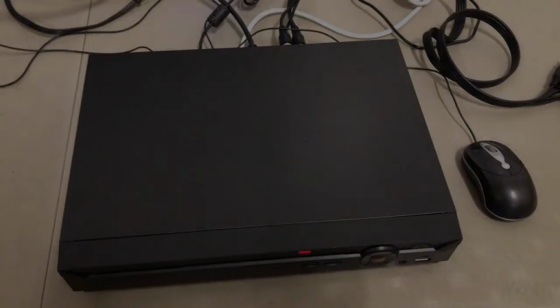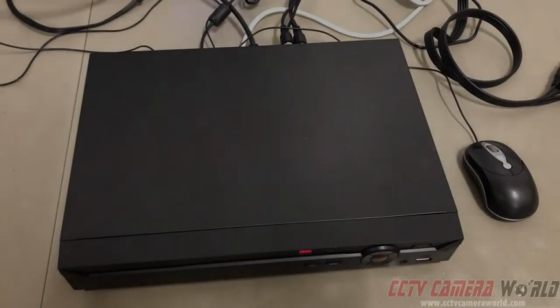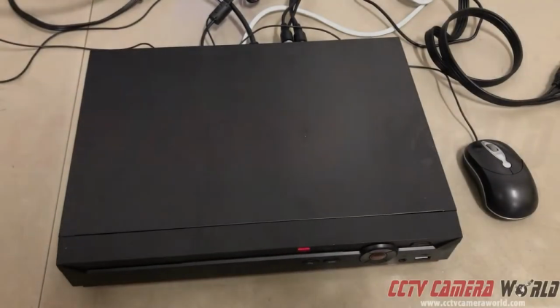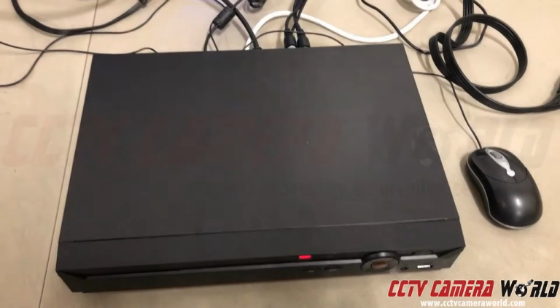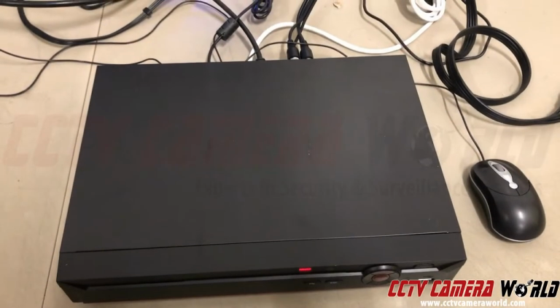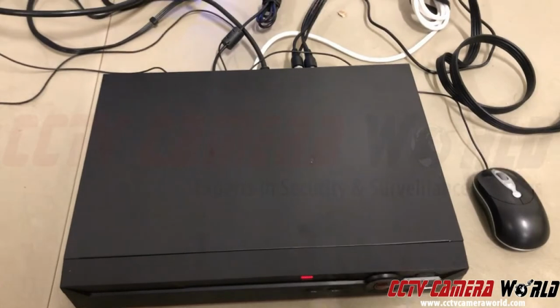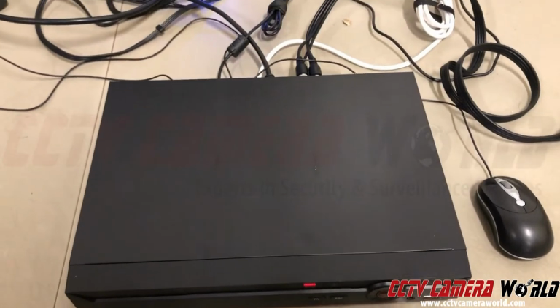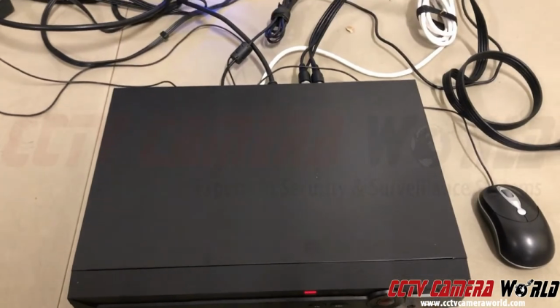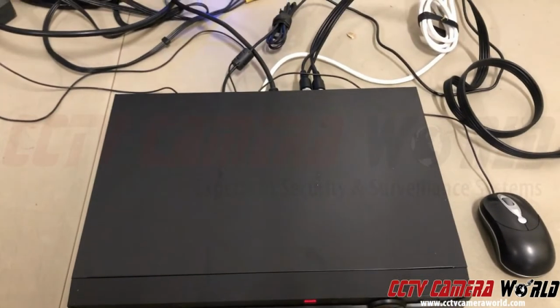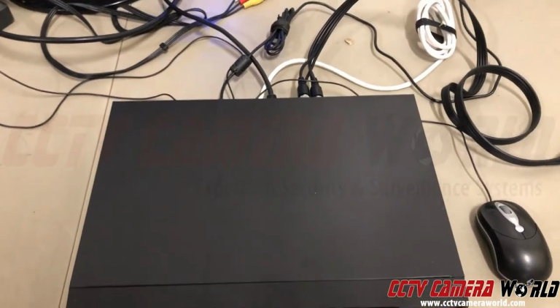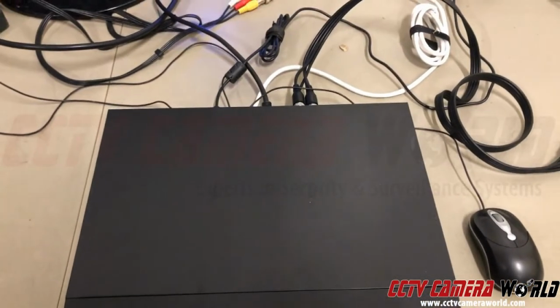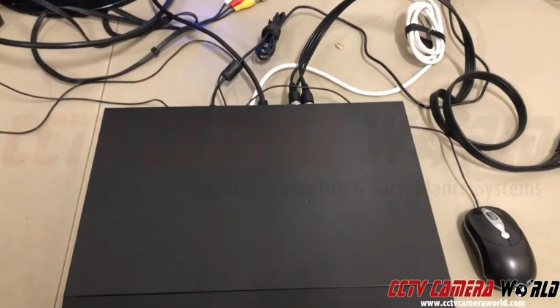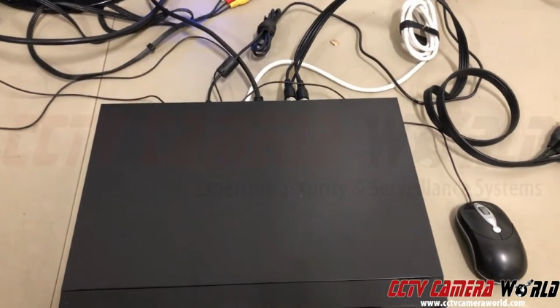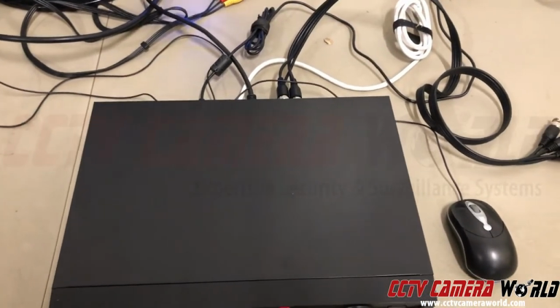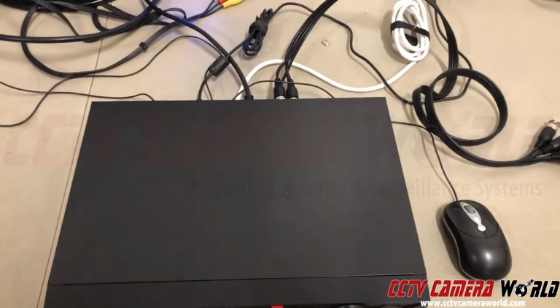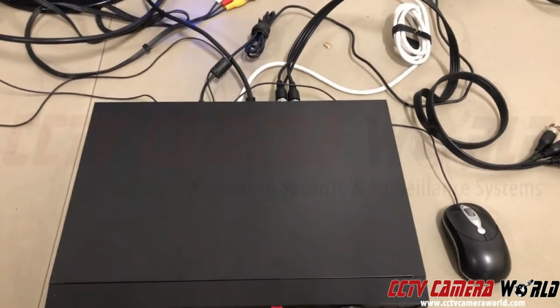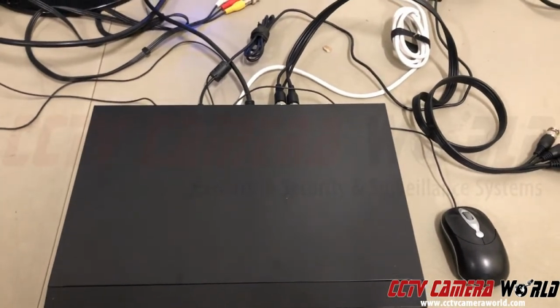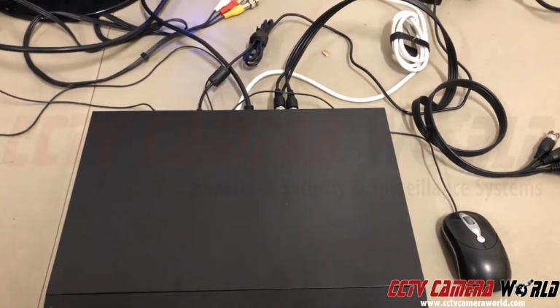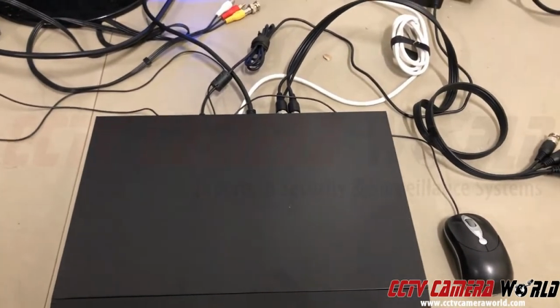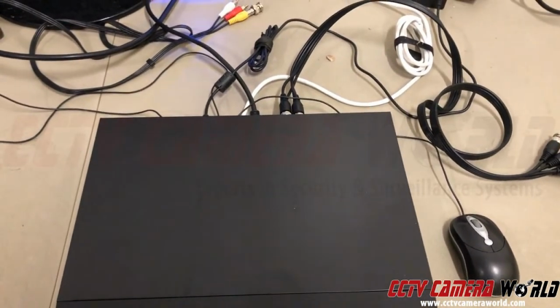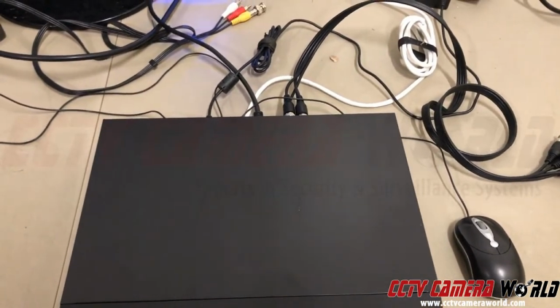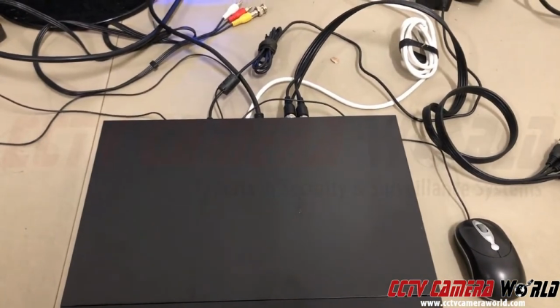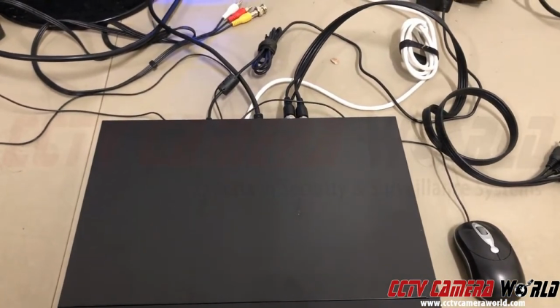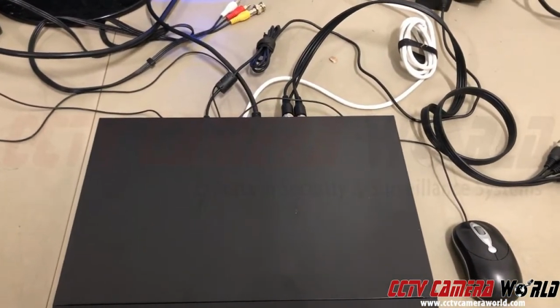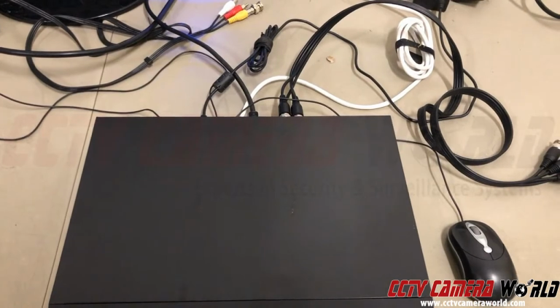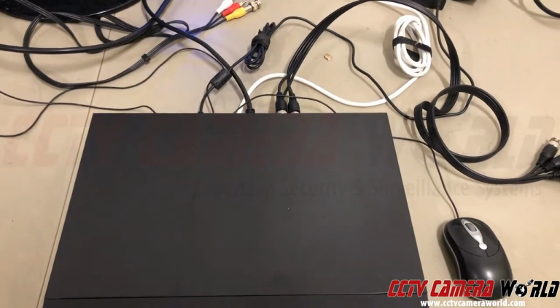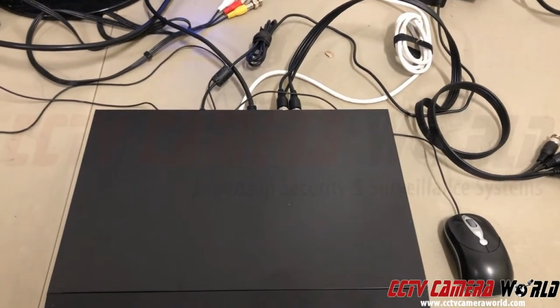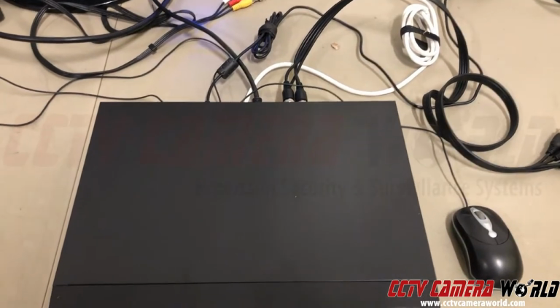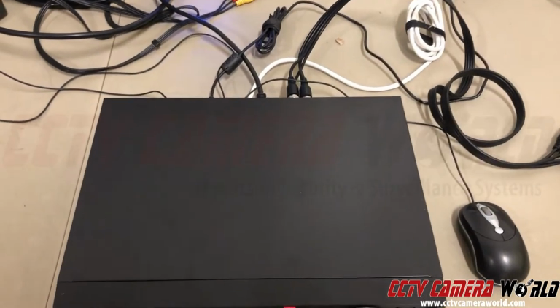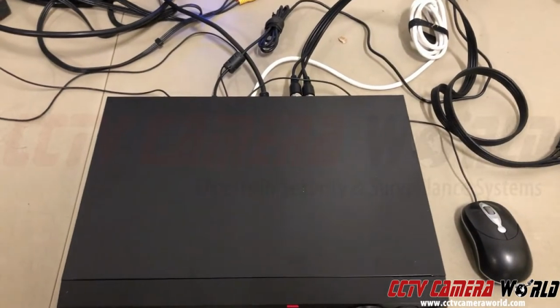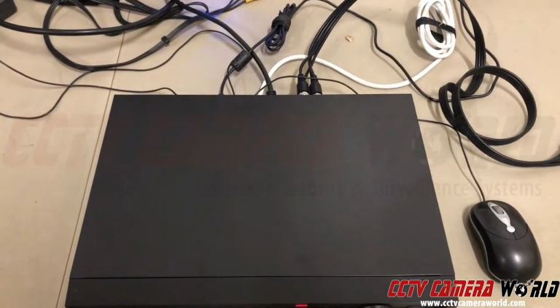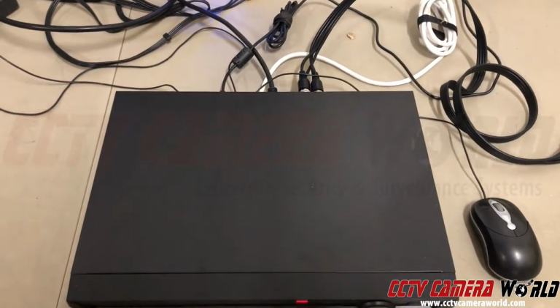In this video we're going to show you how to replace your DVR. It could be from QC, it could be from Lorex, from Swan, from Night Owl, what have you.